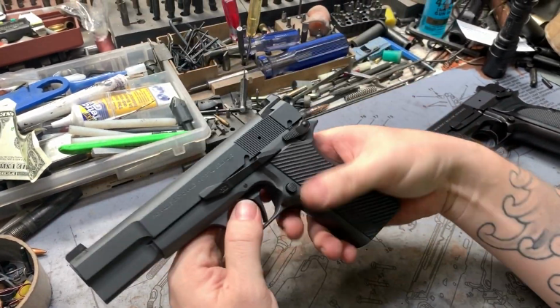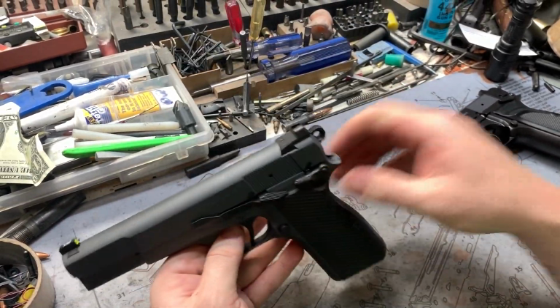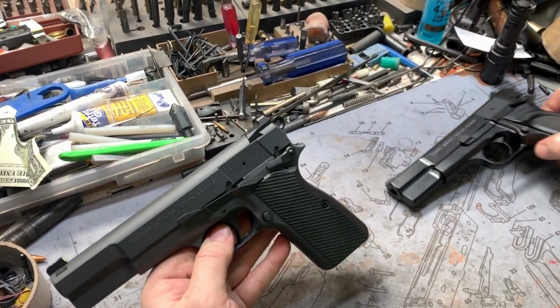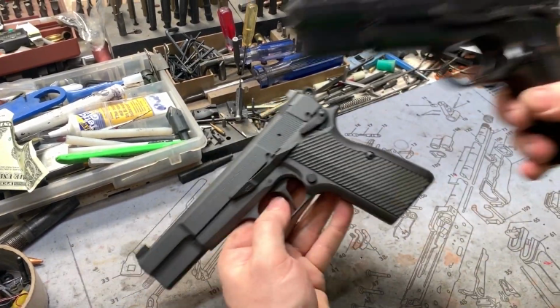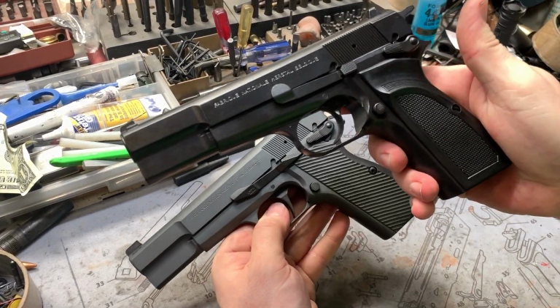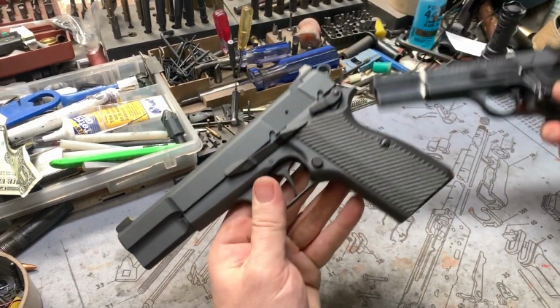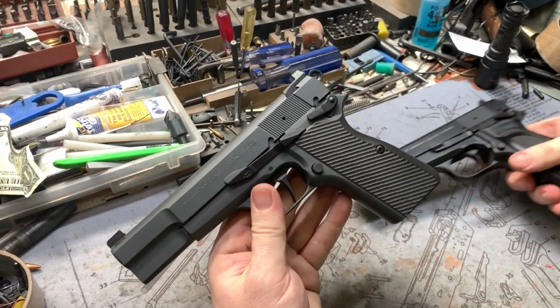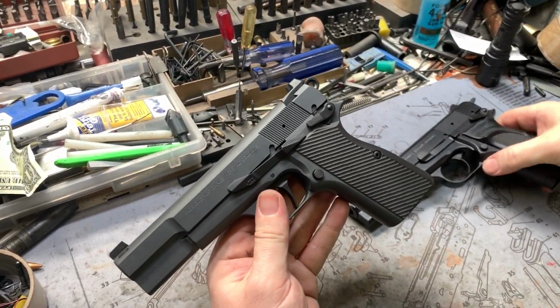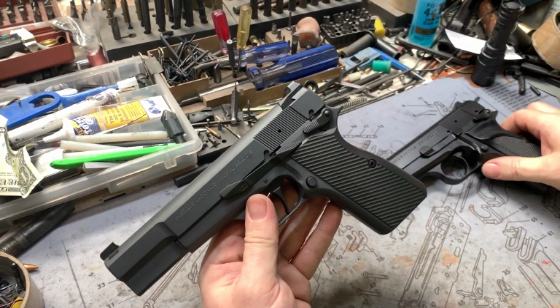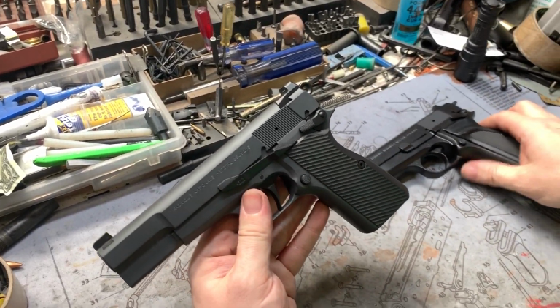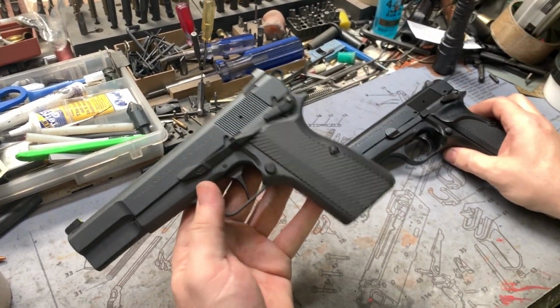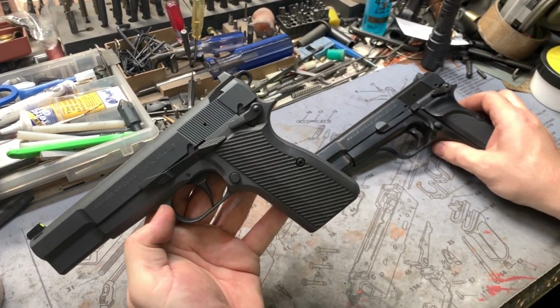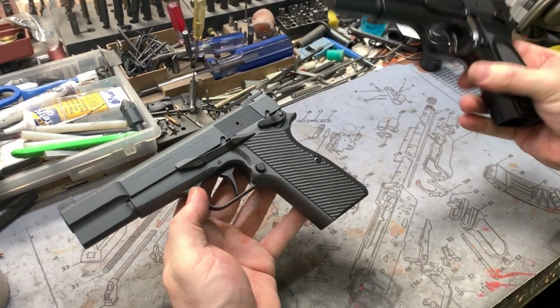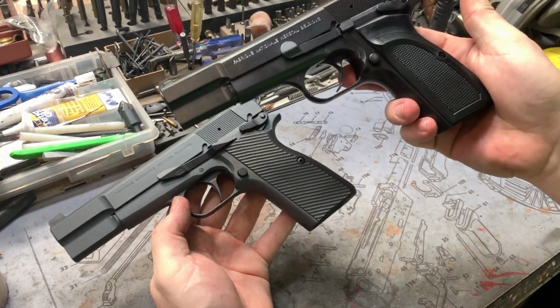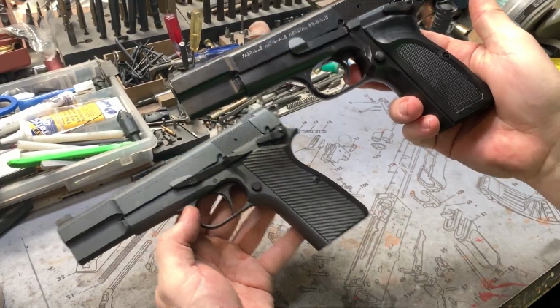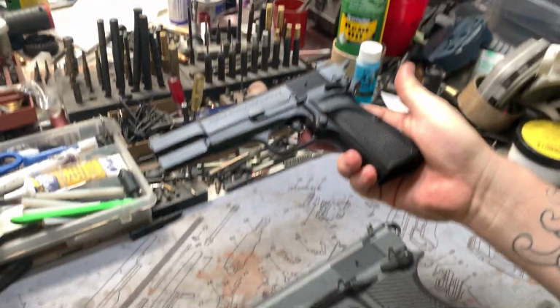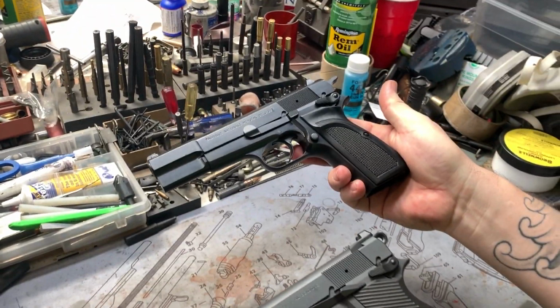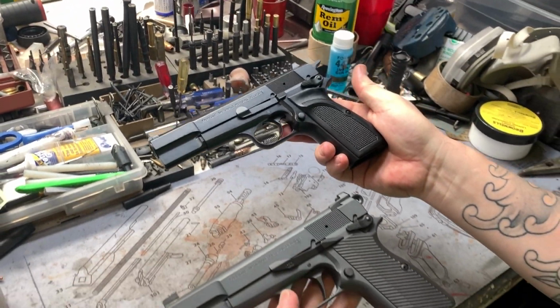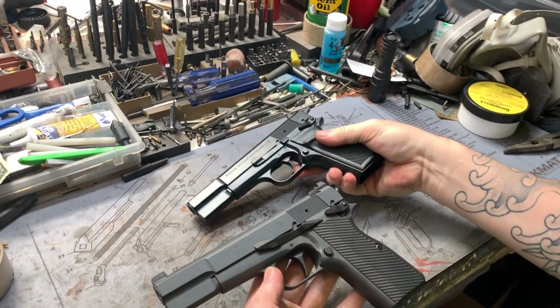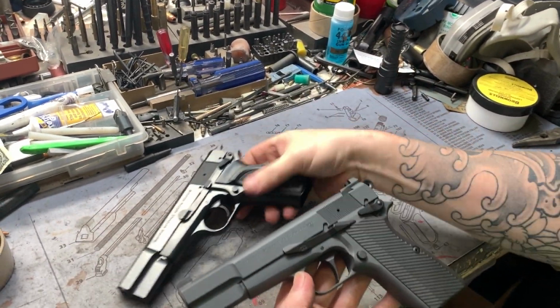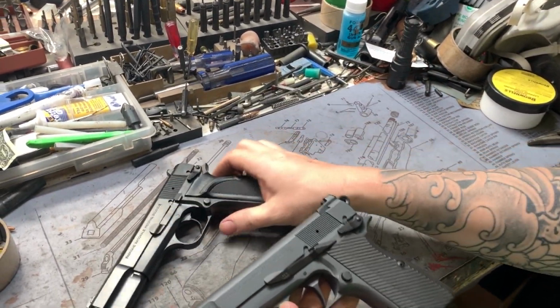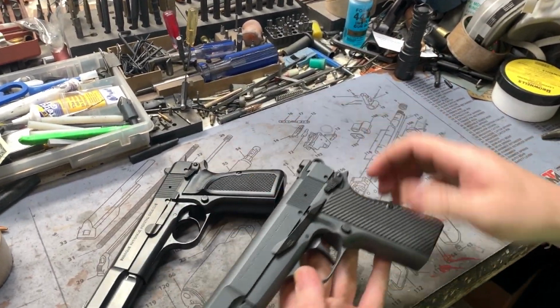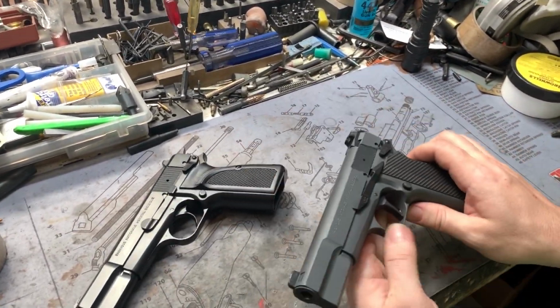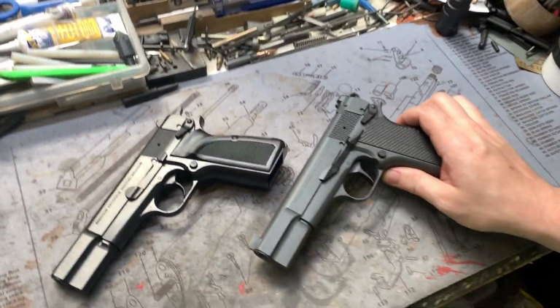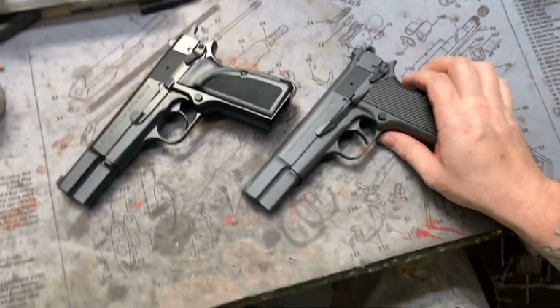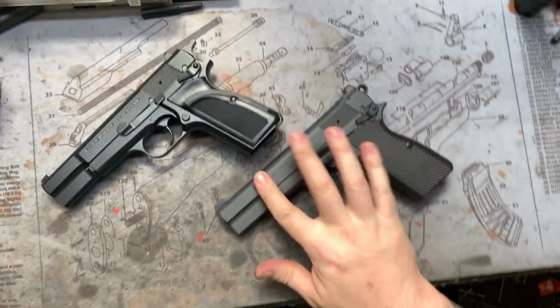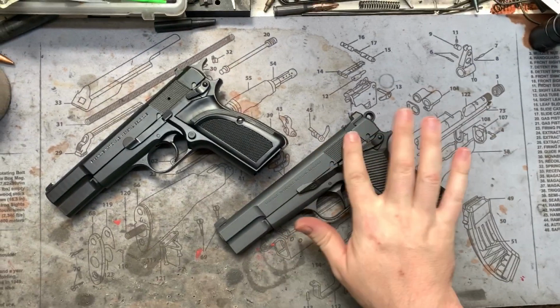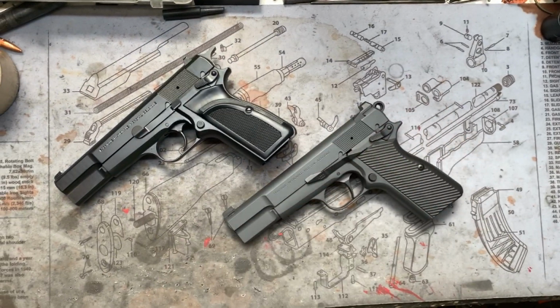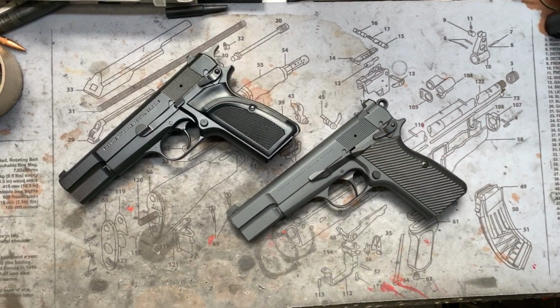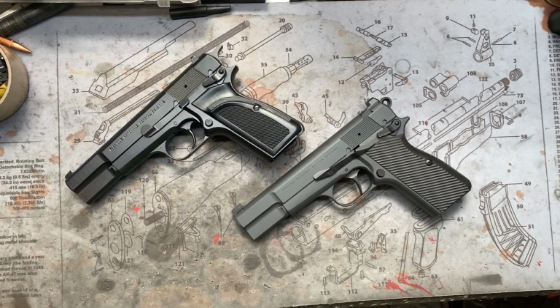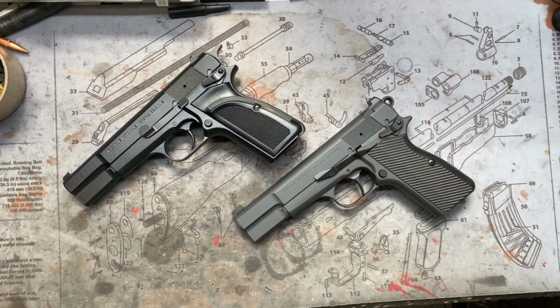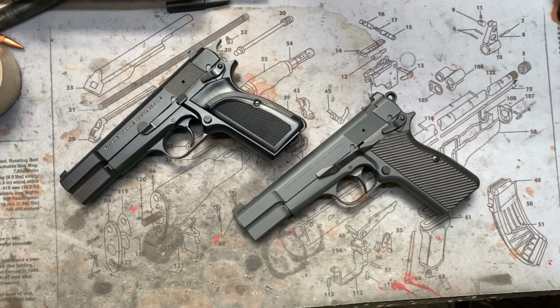Send them in. If you want to keep one a little more classic we can do that, and then of course something a little more custom with some extra custom parts. A little new age, a little old school — pretty cool. Anyway y'all, as always, if you got any questions, comments, or concerns, leave them and we'll answer accordingly. Until next time.